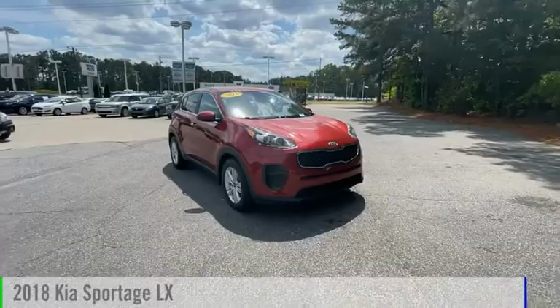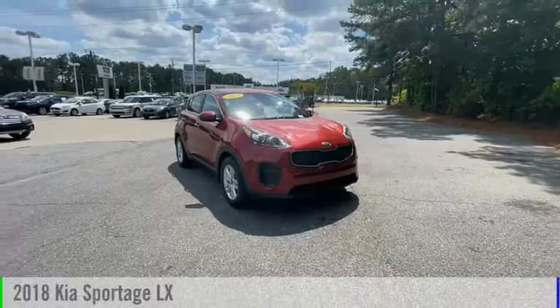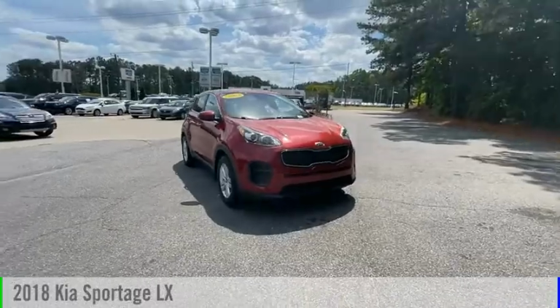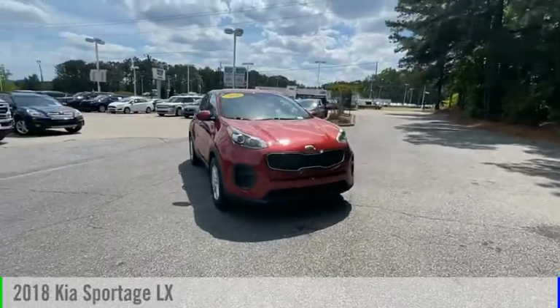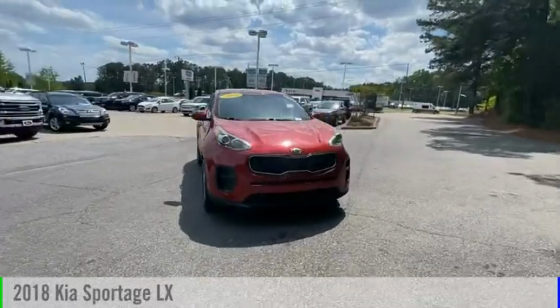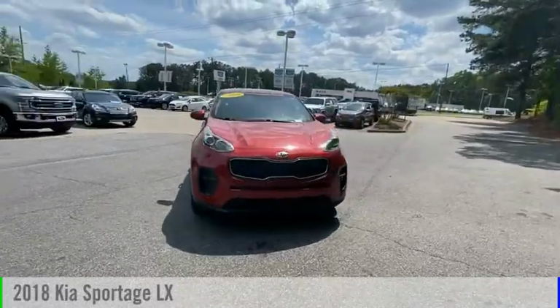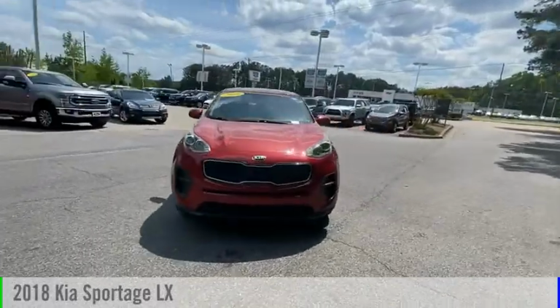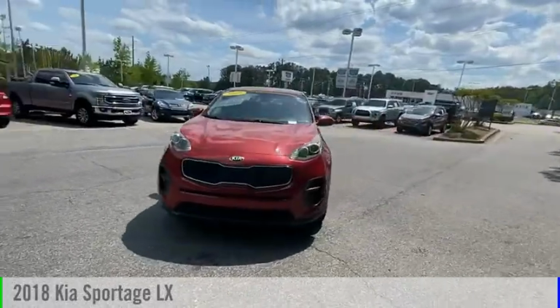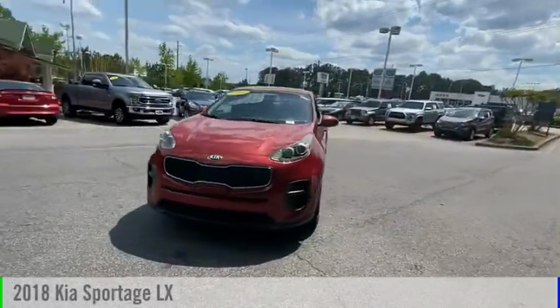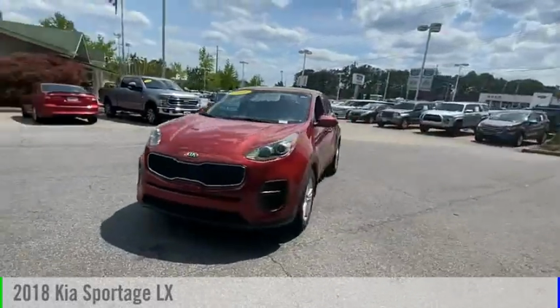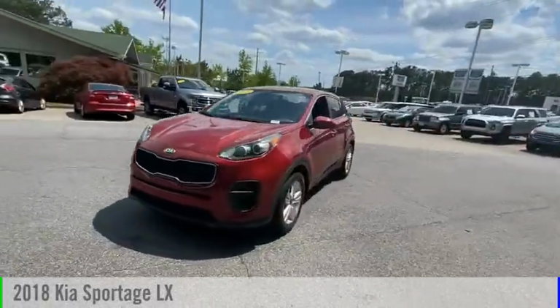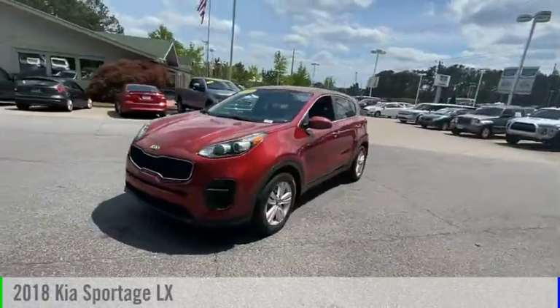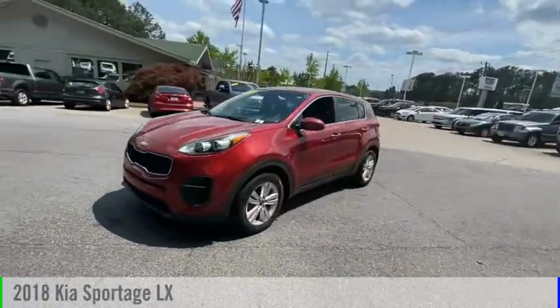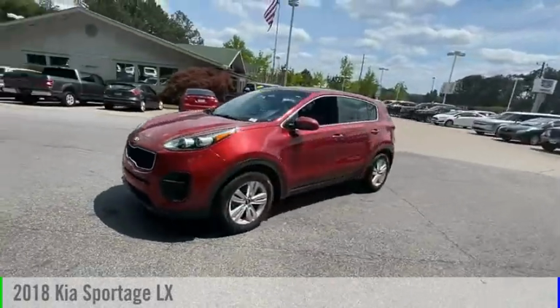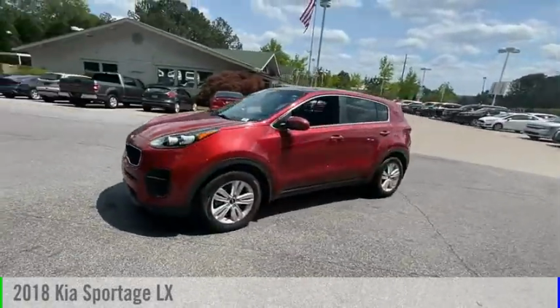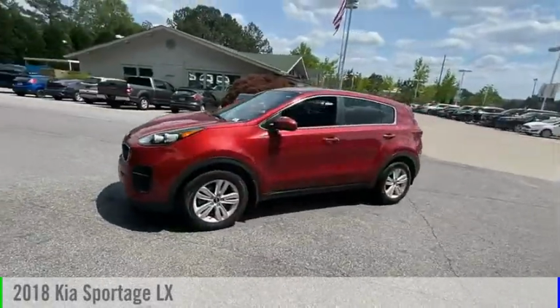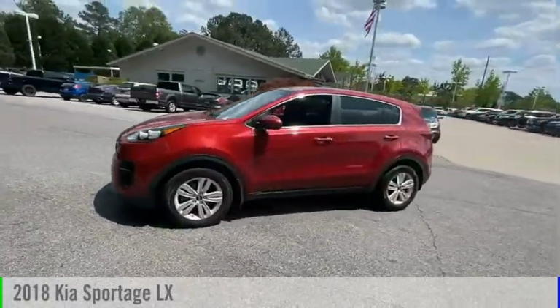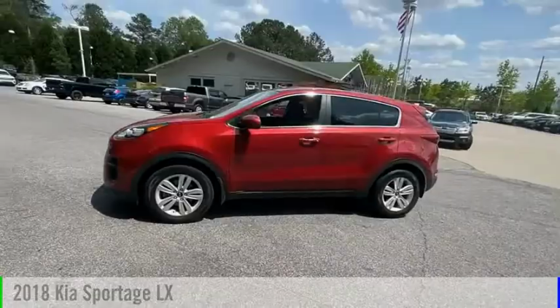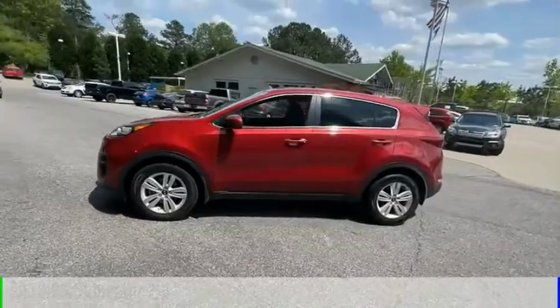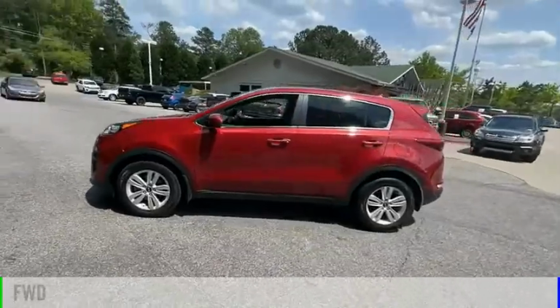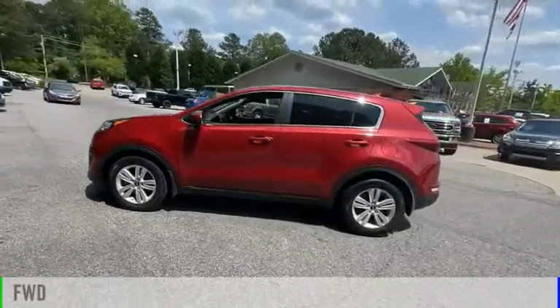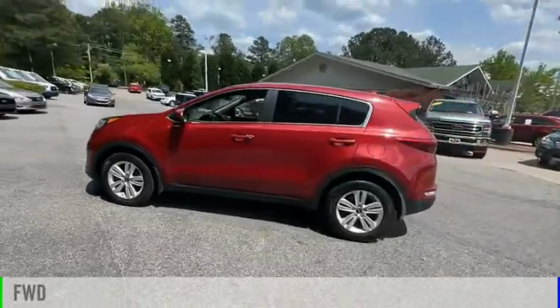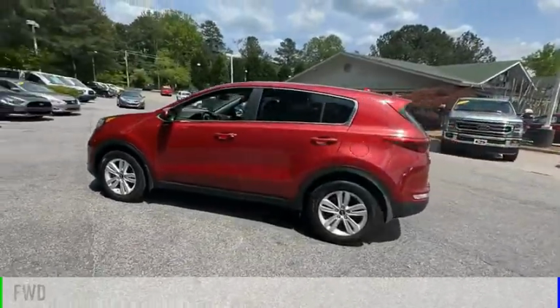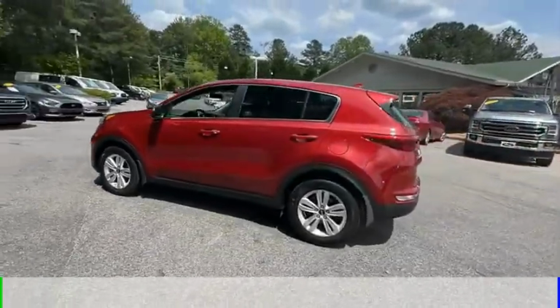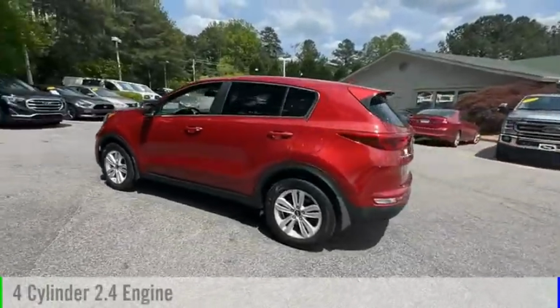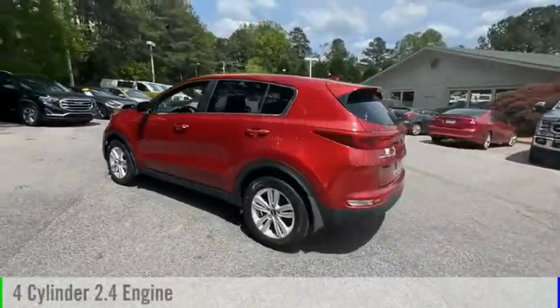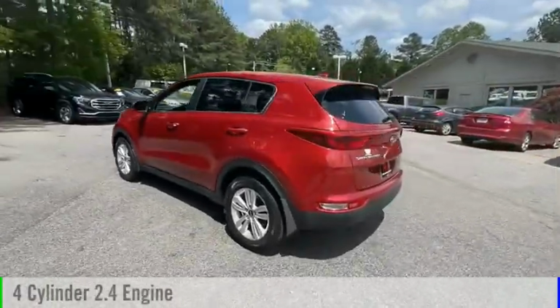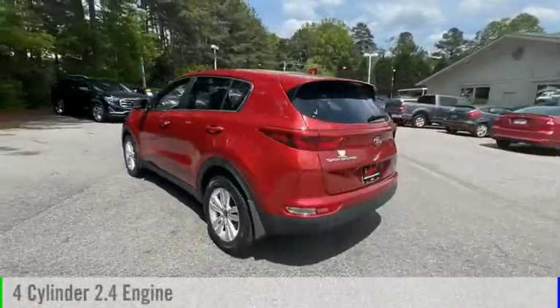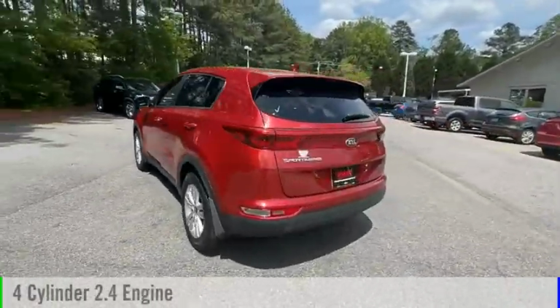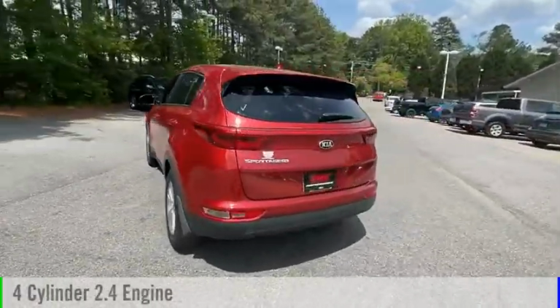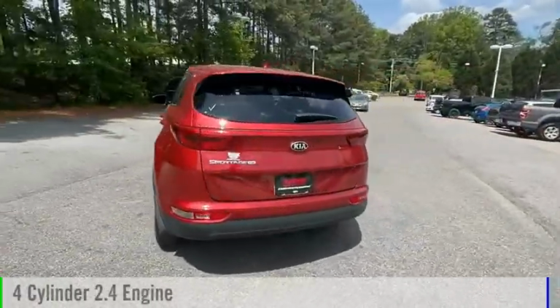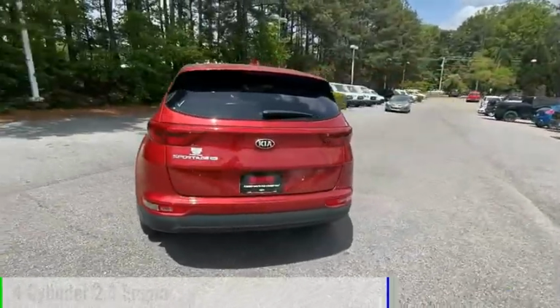We are pleased to show you the 2018 Sportage. This vehicle is powered by a front-wheel drive, four-cylinder, 2.4-liter engine.